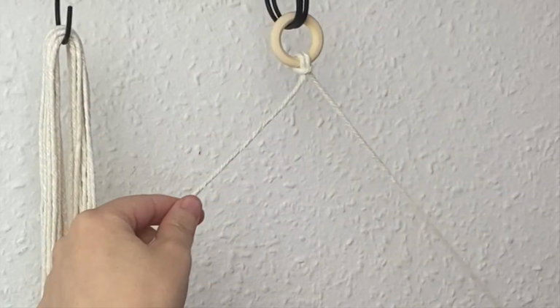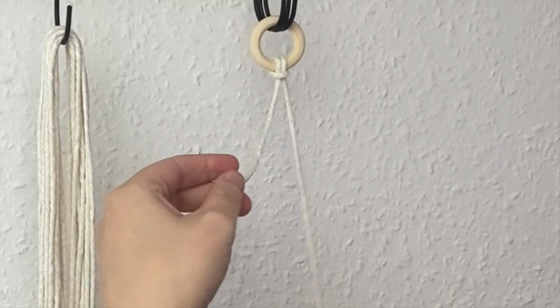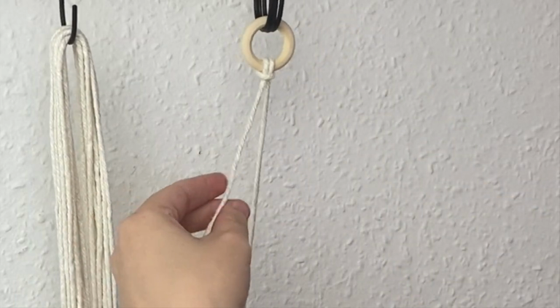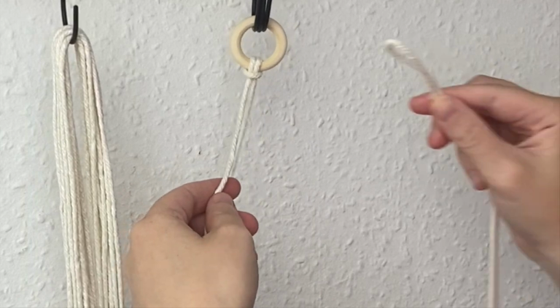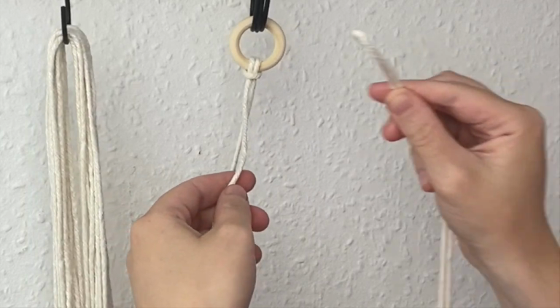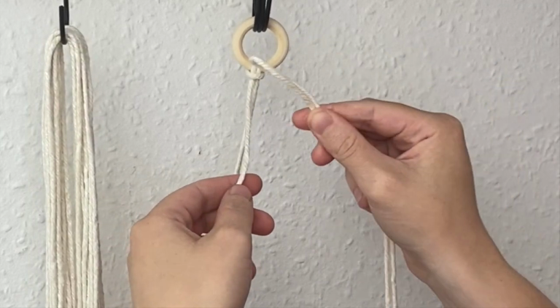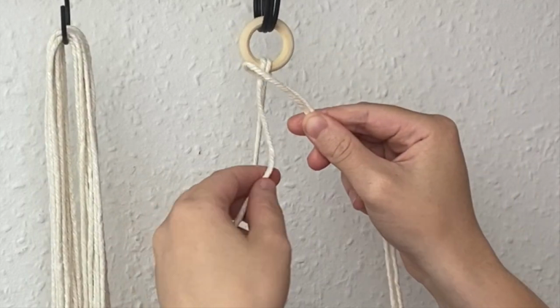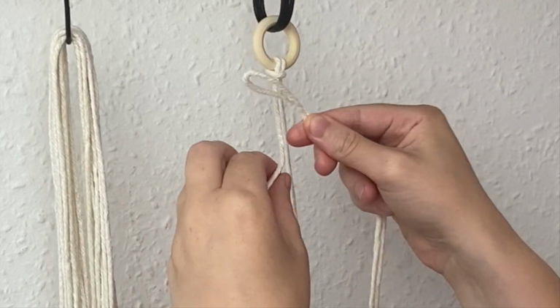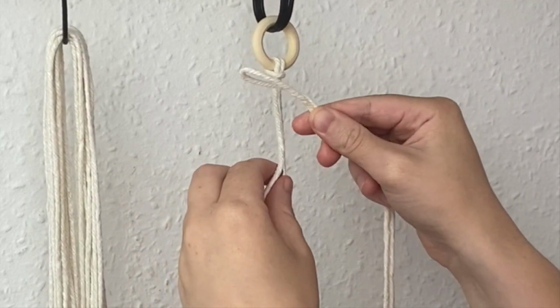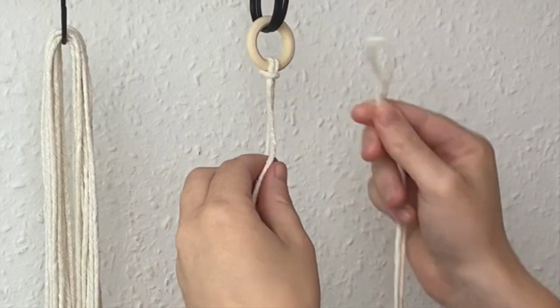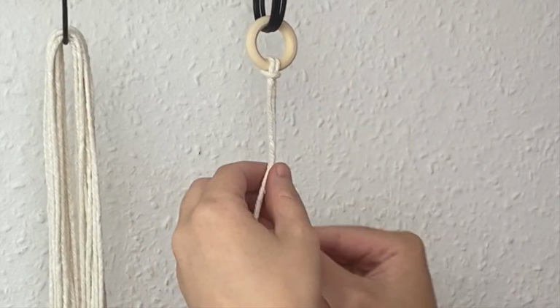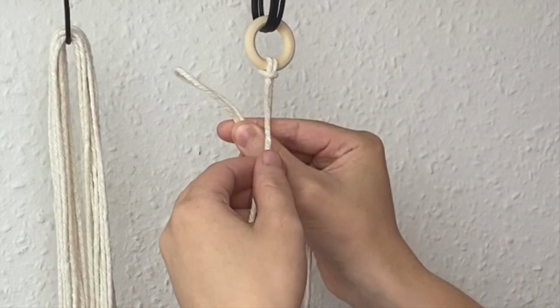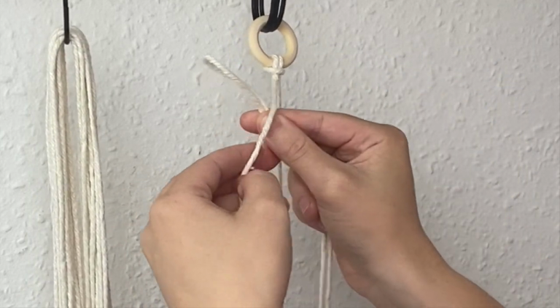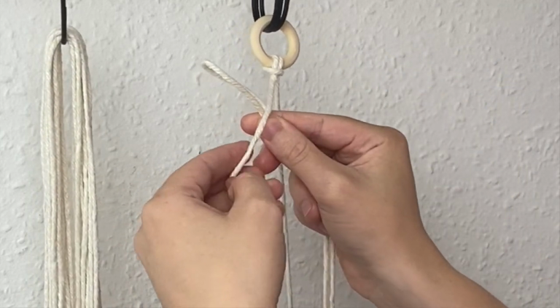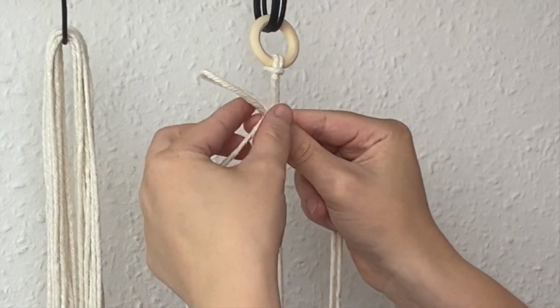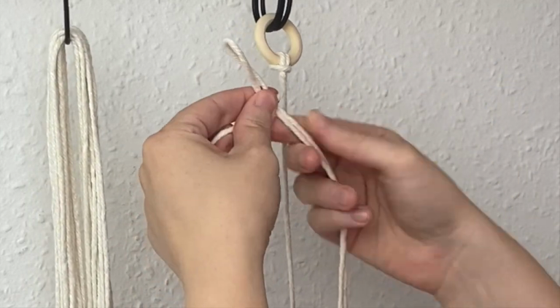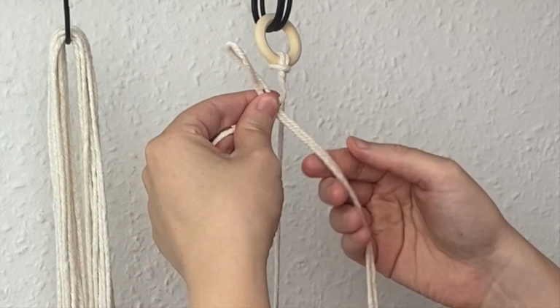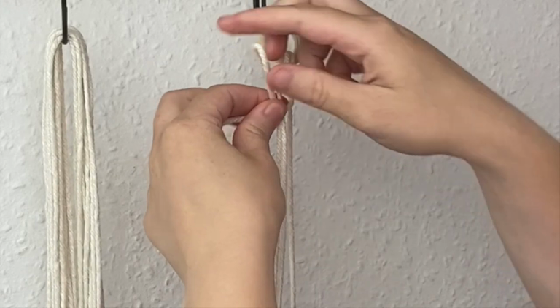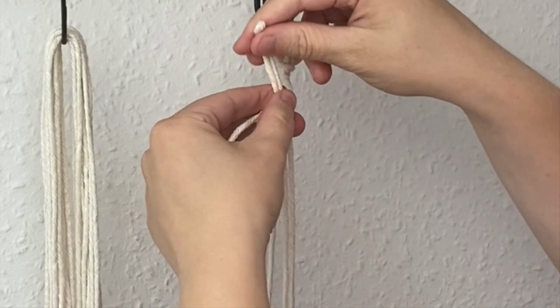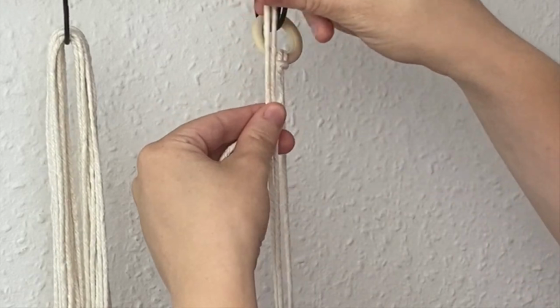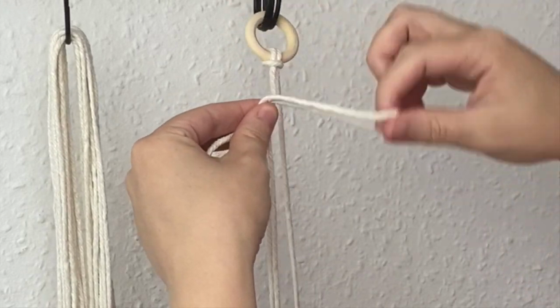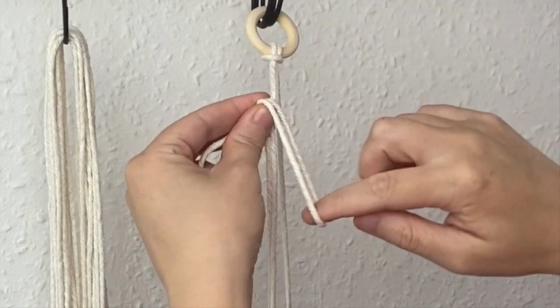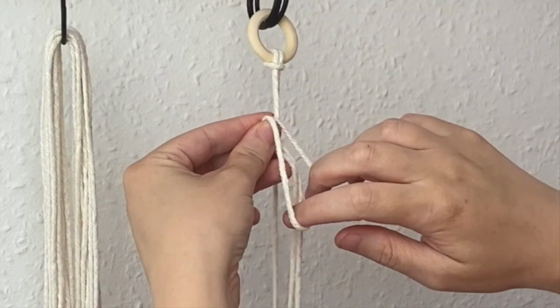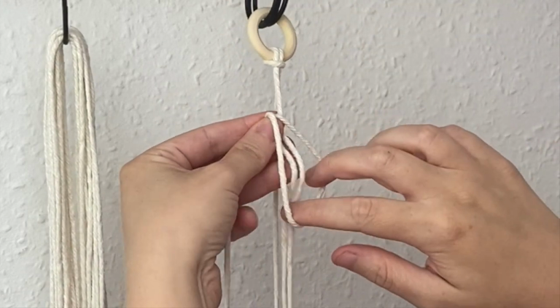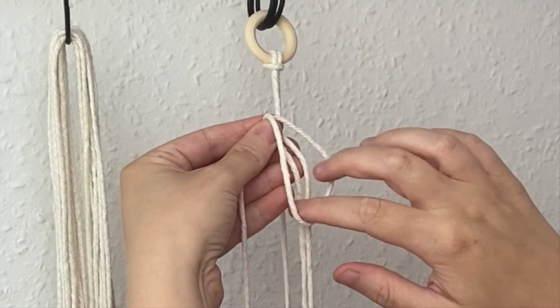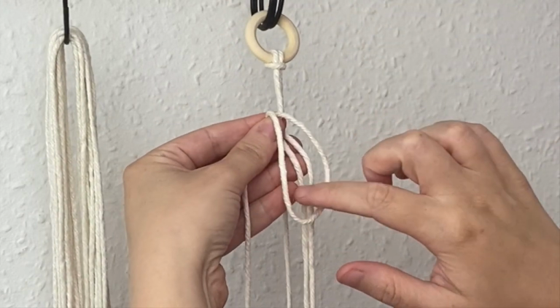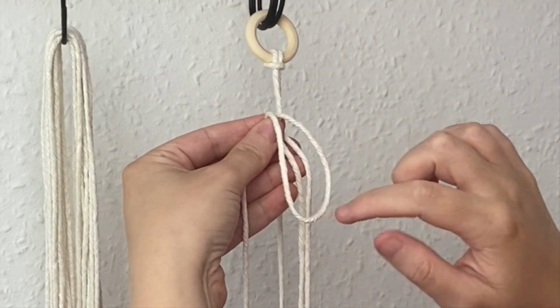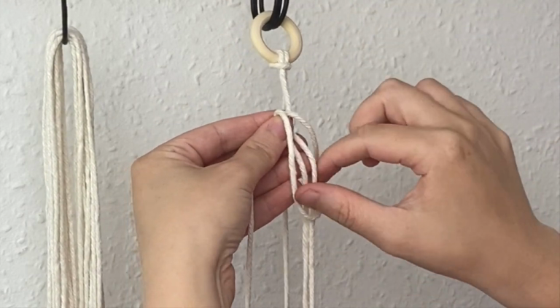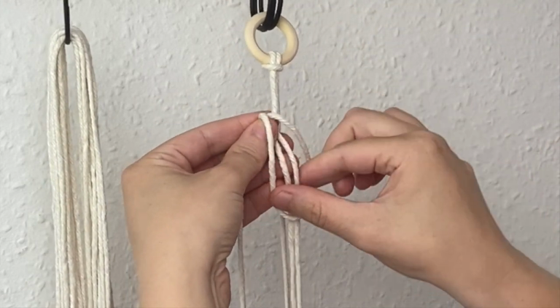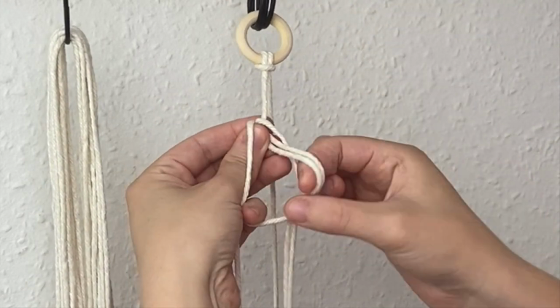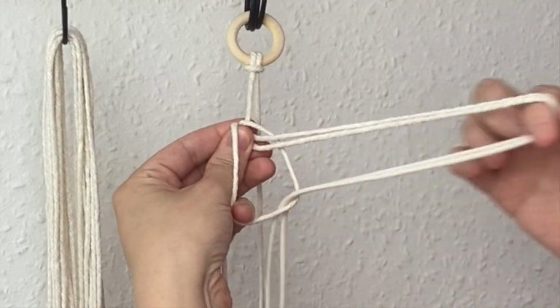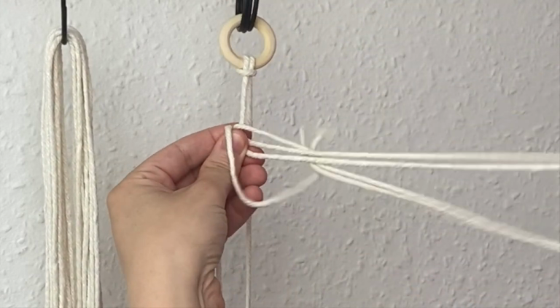So instead of going over like that, we're going to come behind, past the loop, over, and then pass the two cords through the loop — just like that. This is just a lark's head knot put backwards.